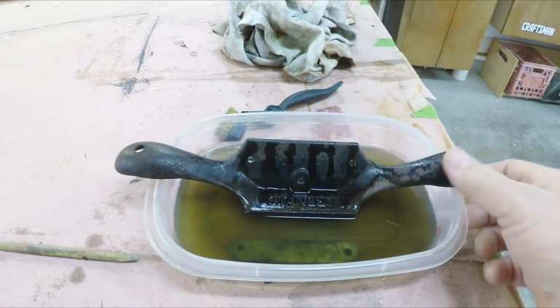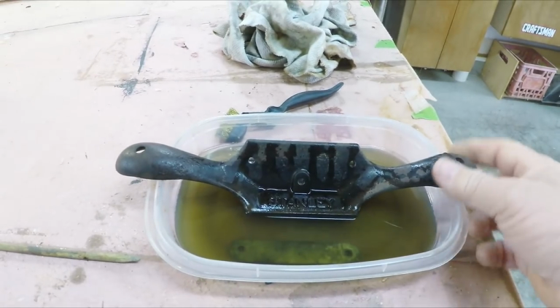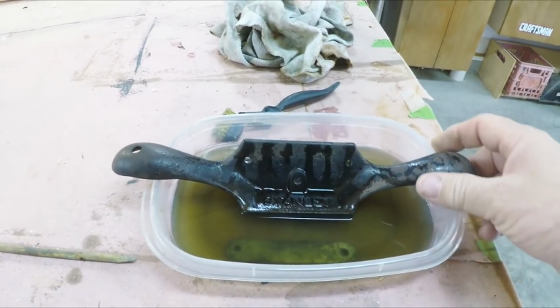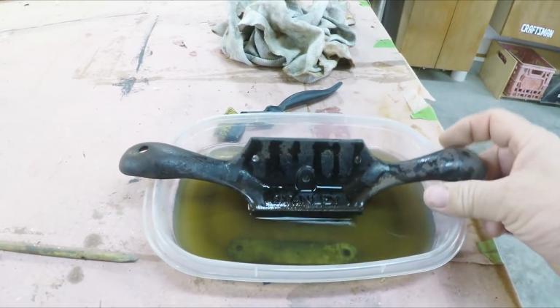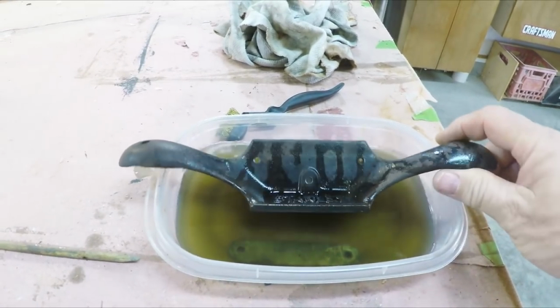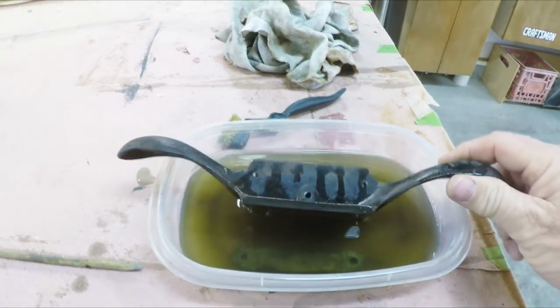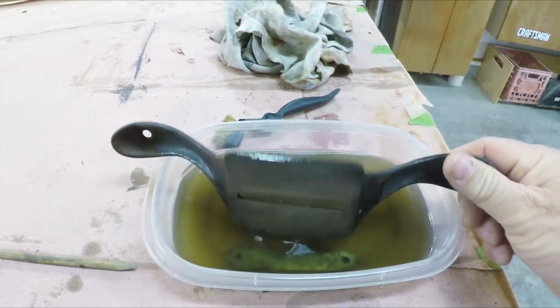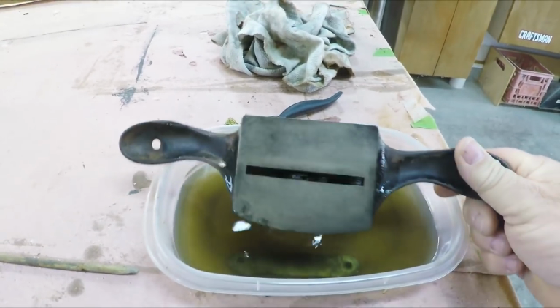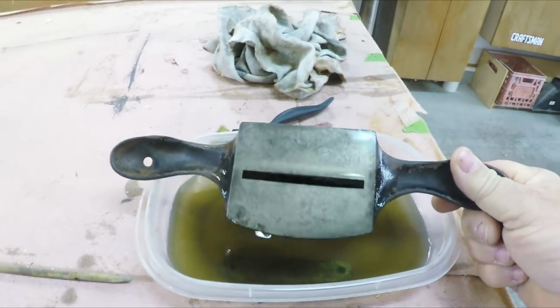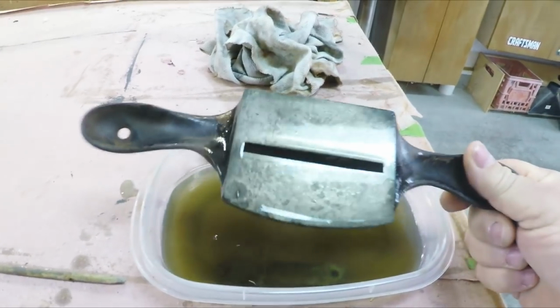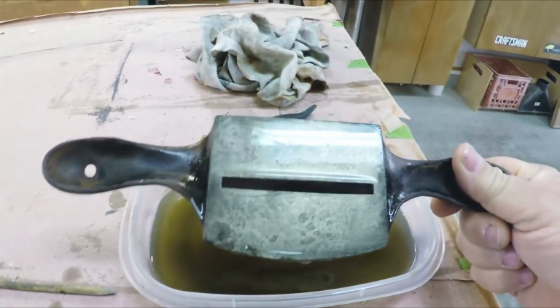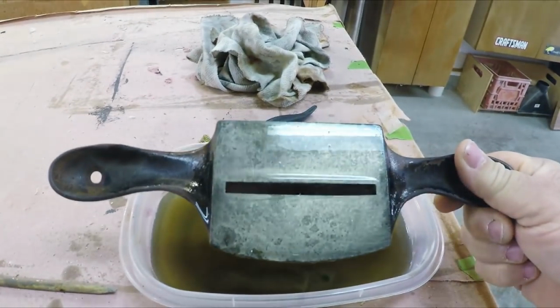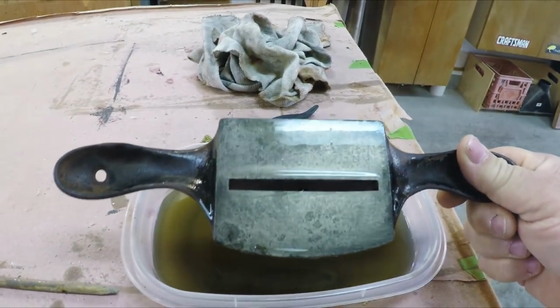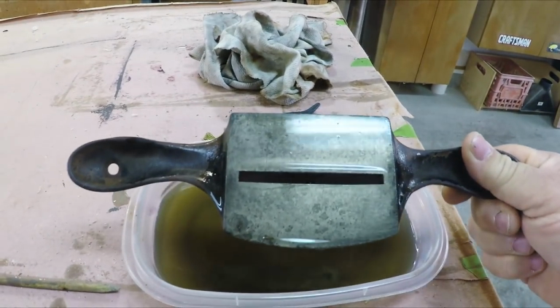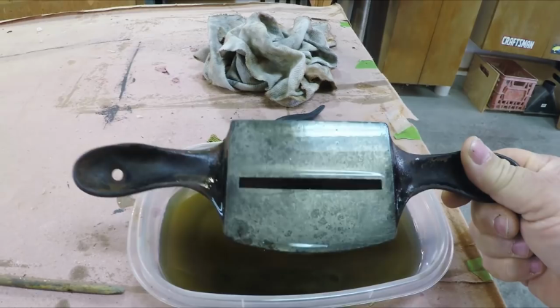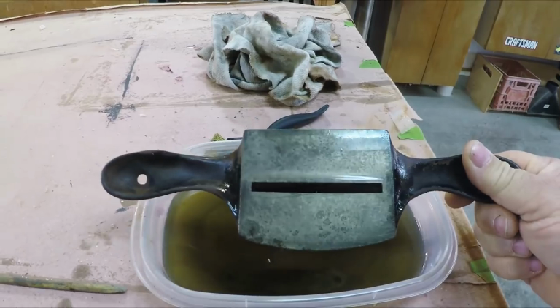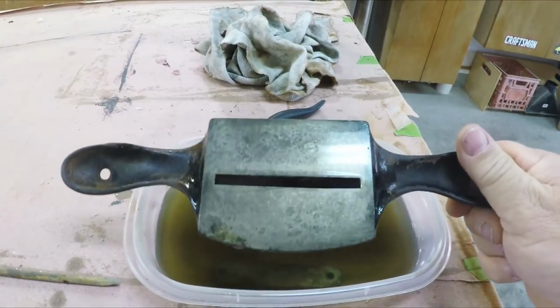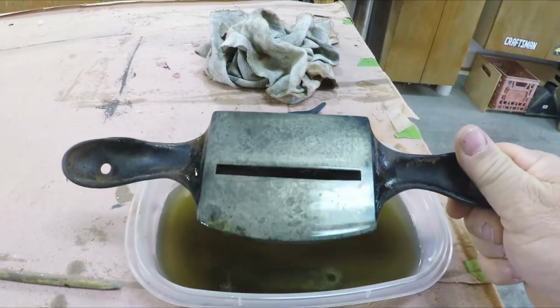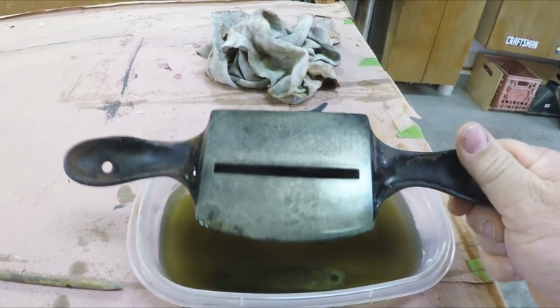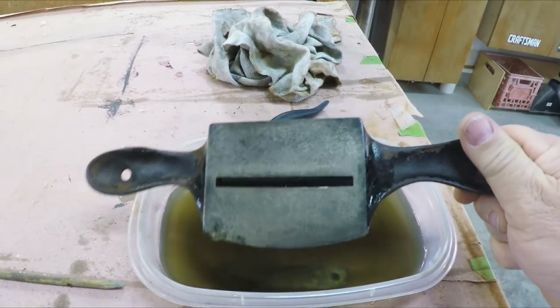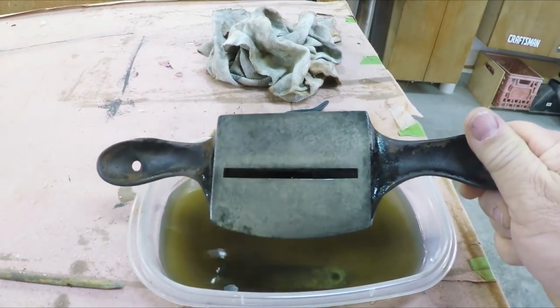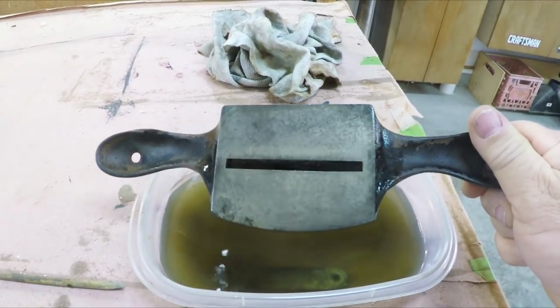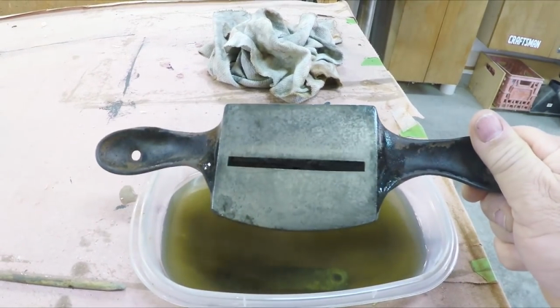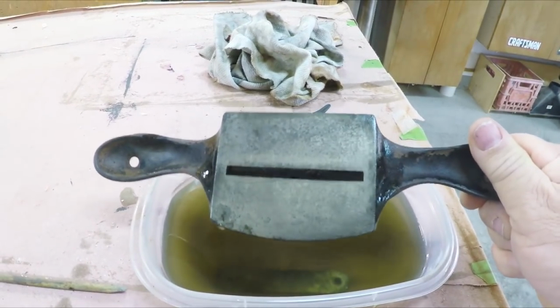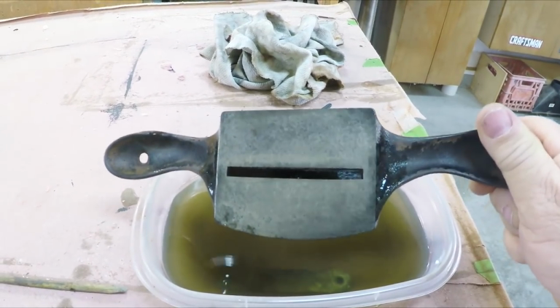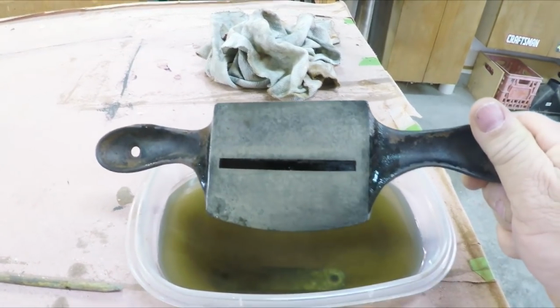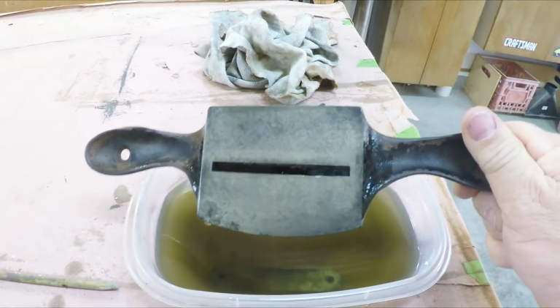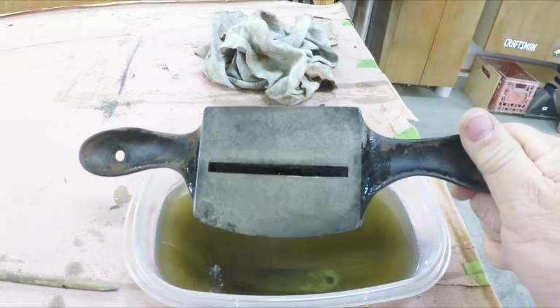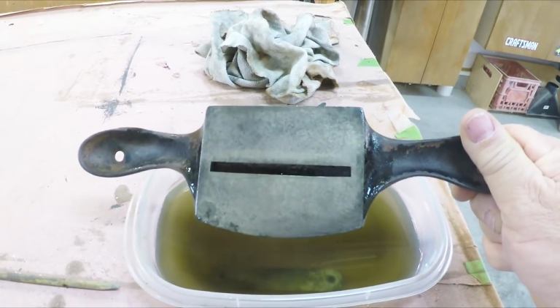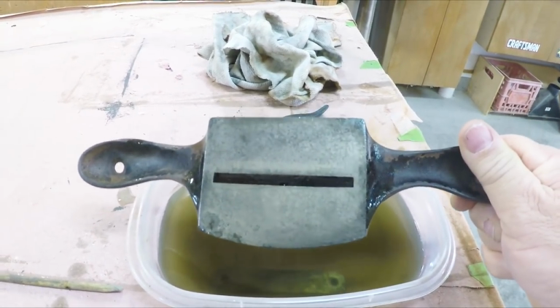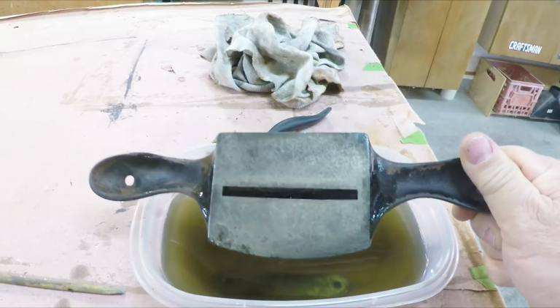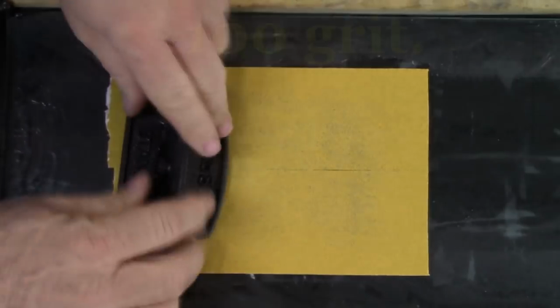I've got the handles setting in a vapor rust to remove the rust on the bottom. I have a few little pits in there so I'll have to smooth it down with some sandpaper.